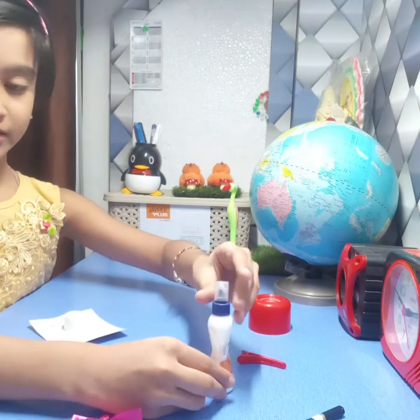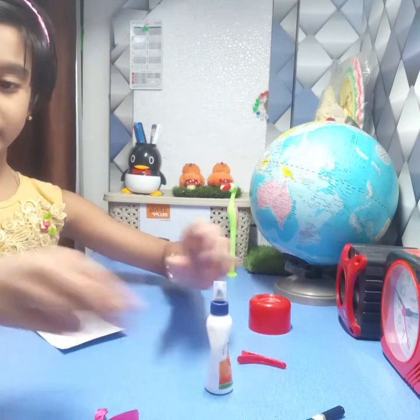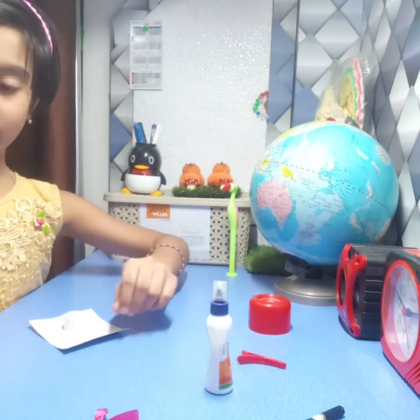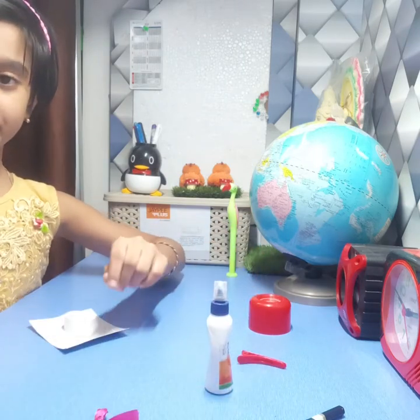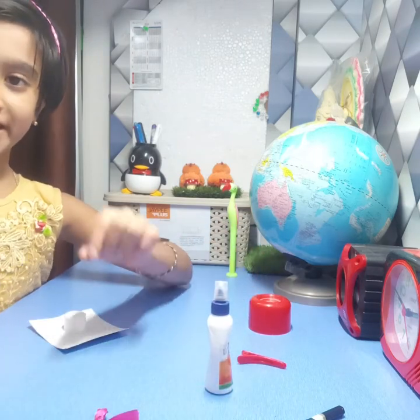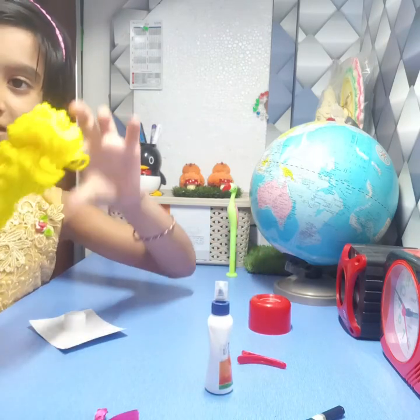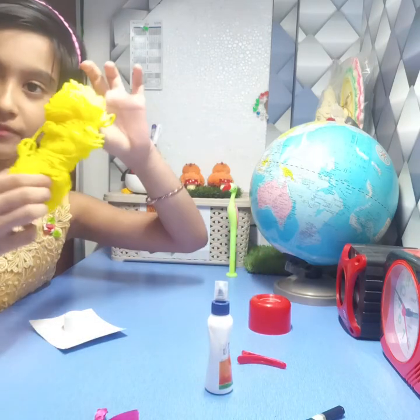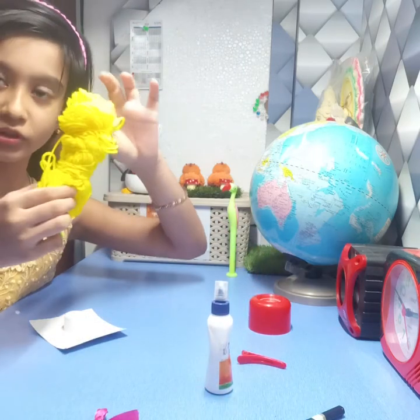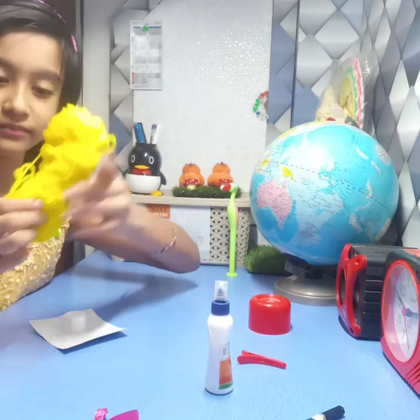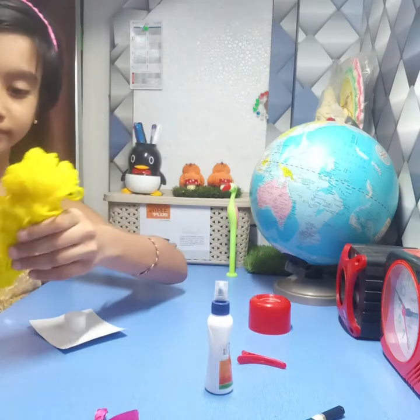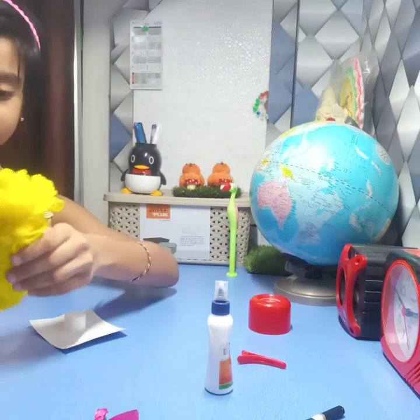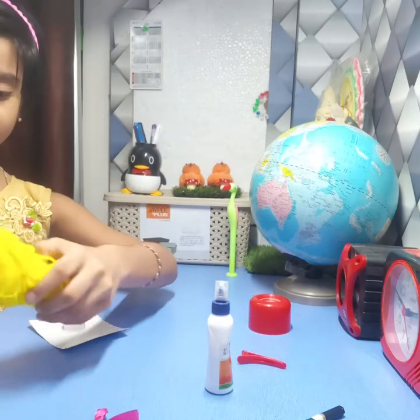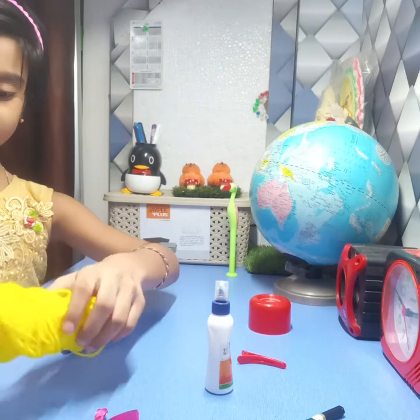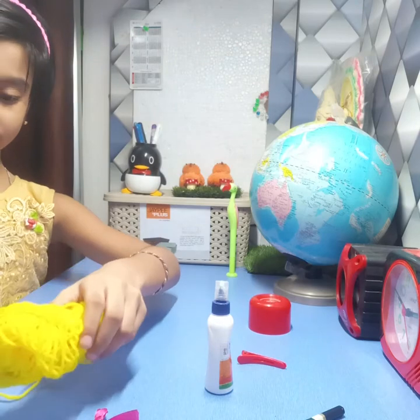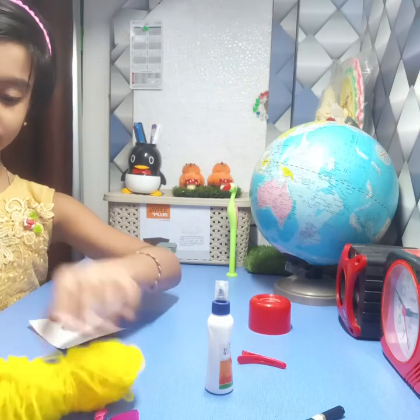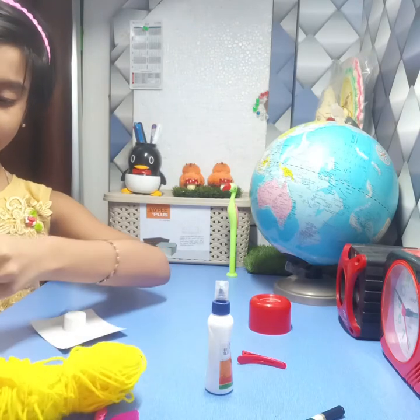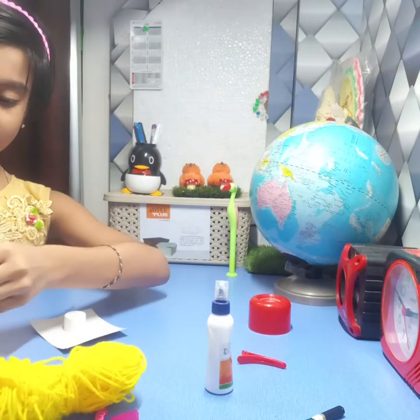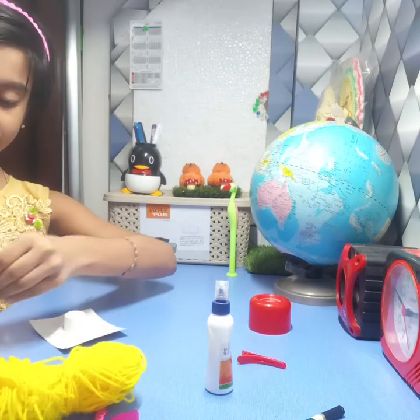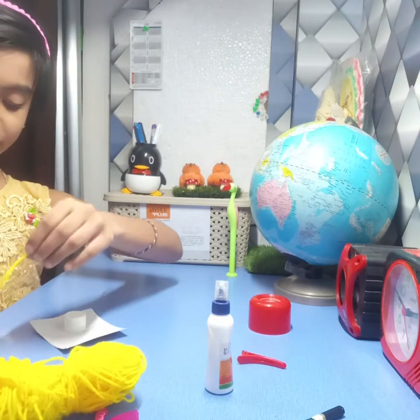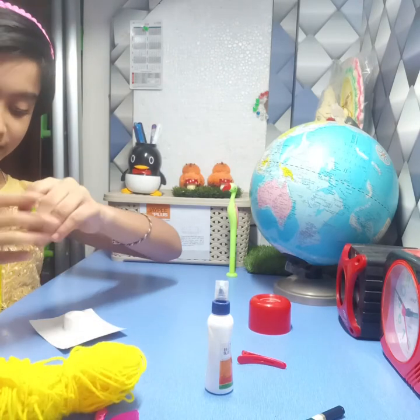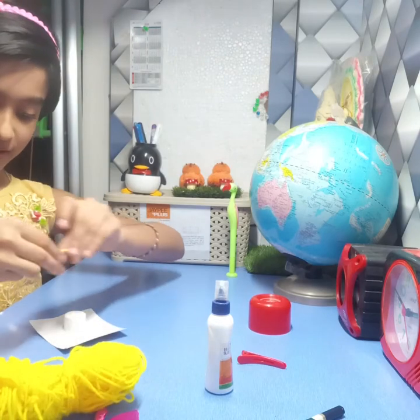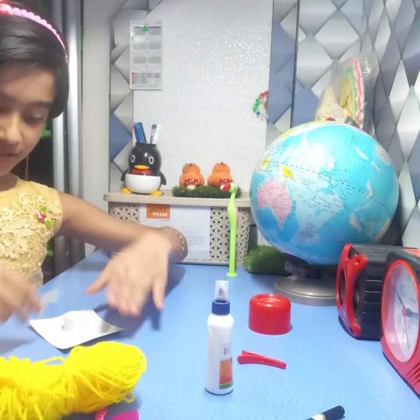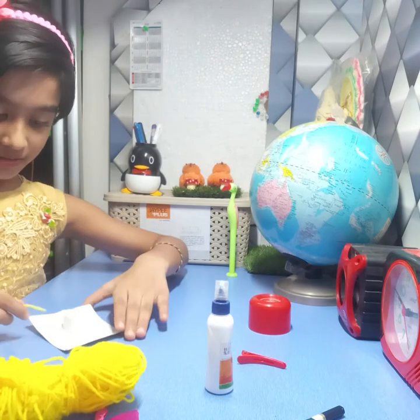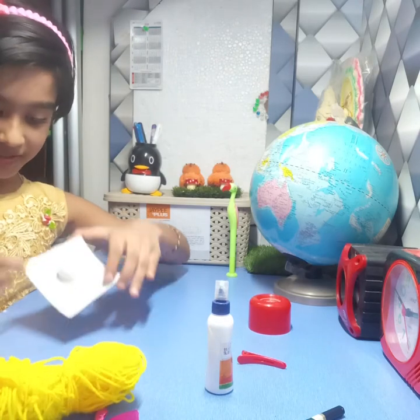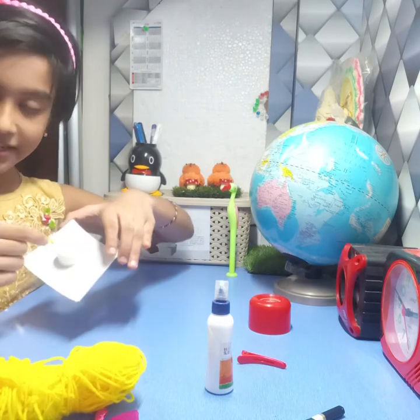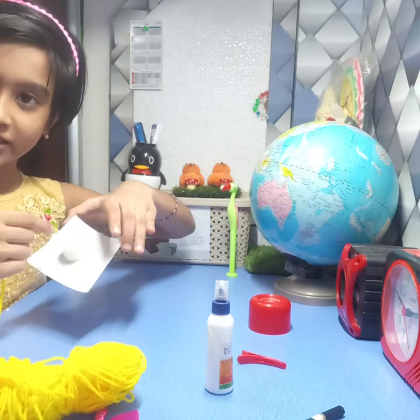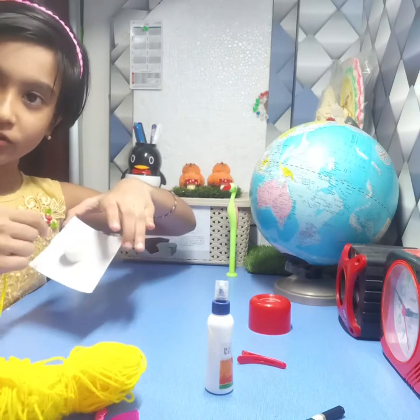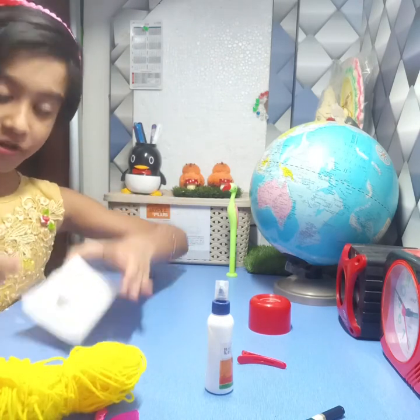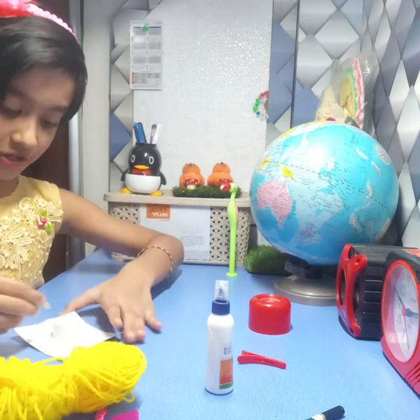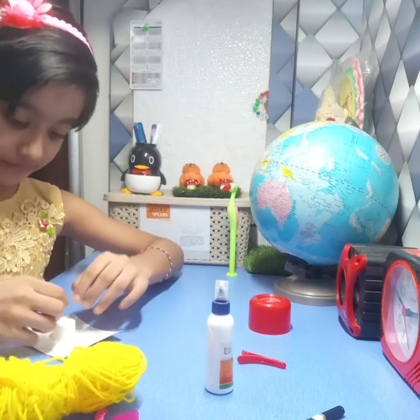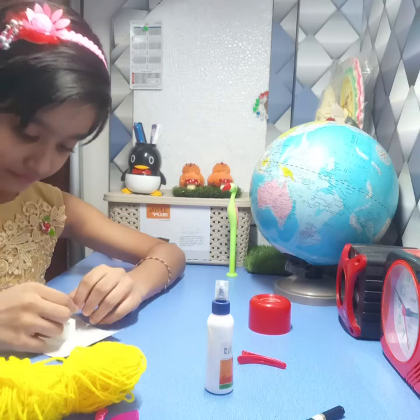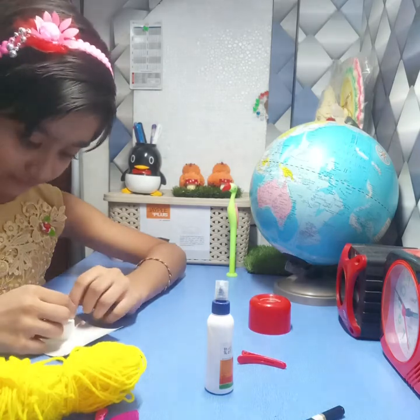Now we will take this wool. Then we will stick it over here.